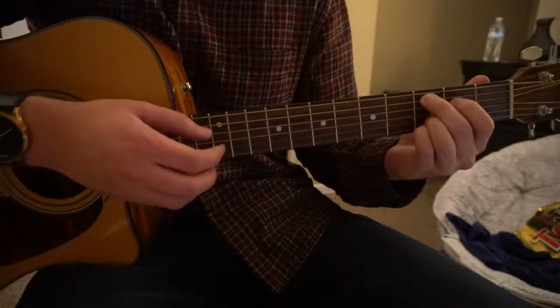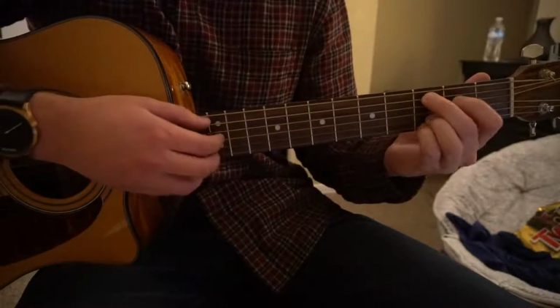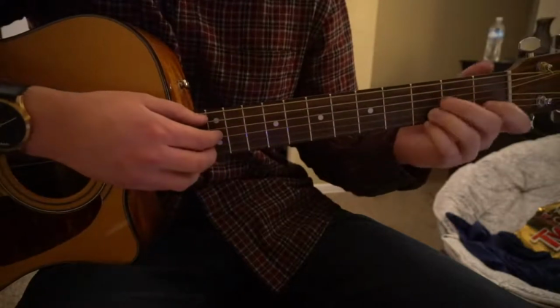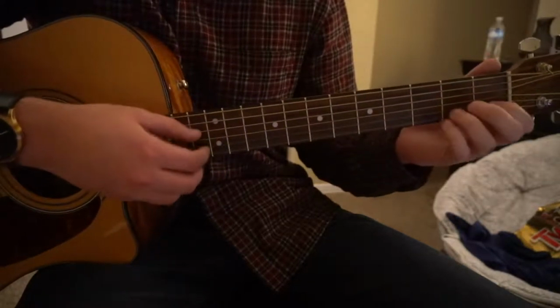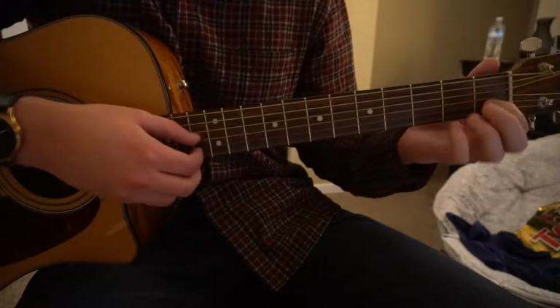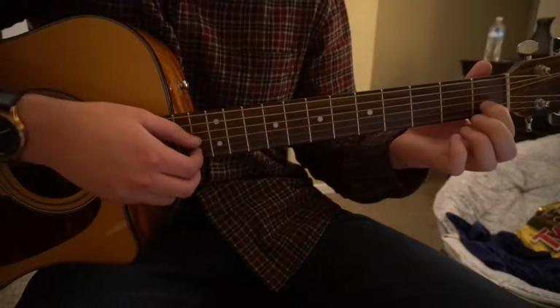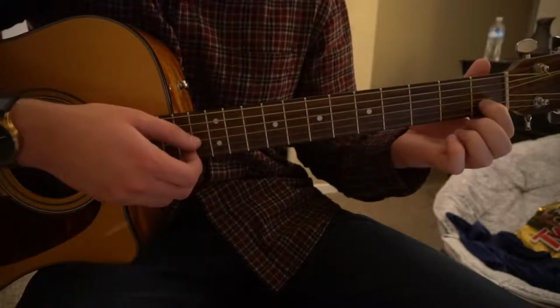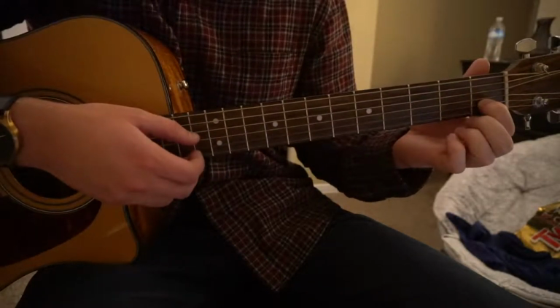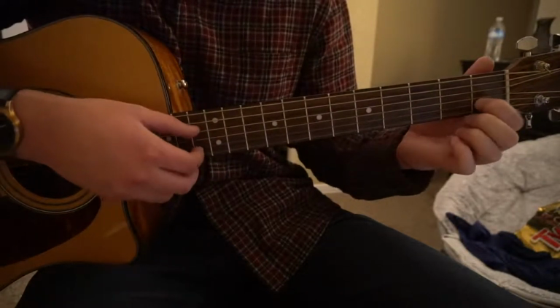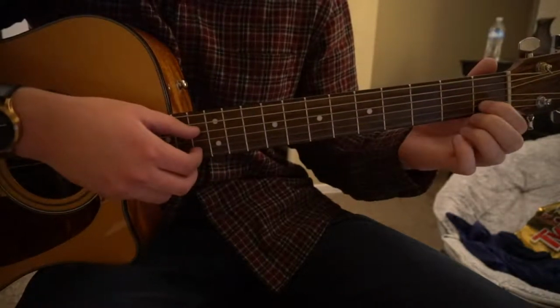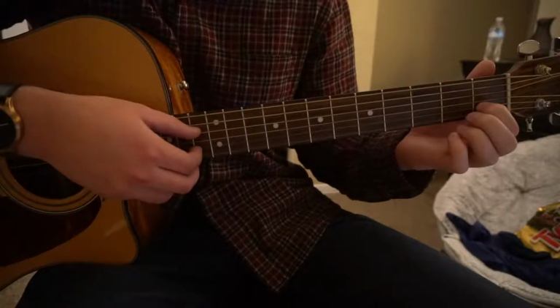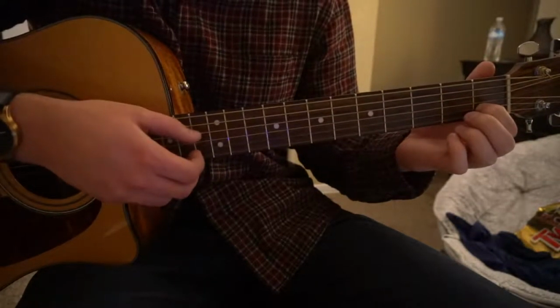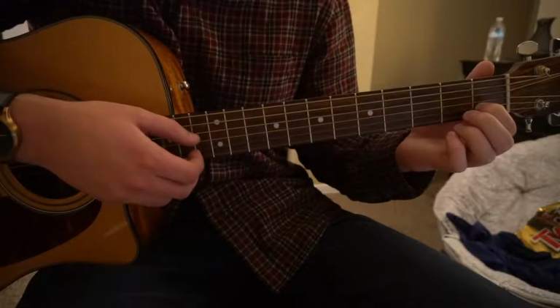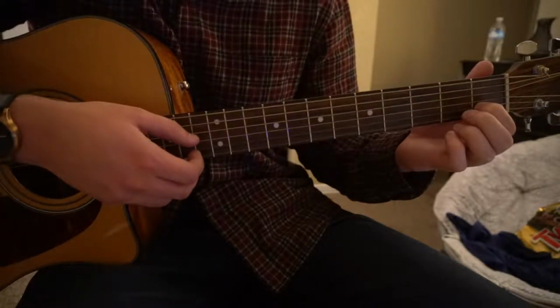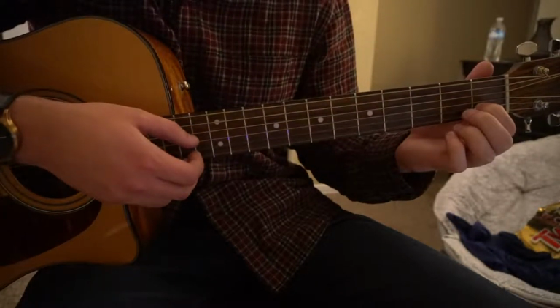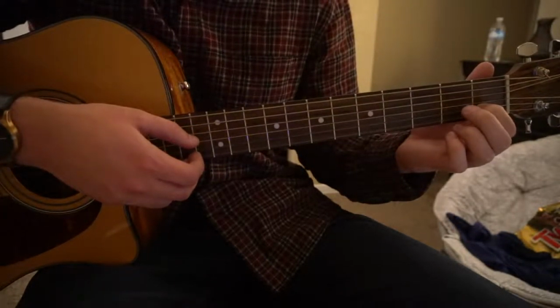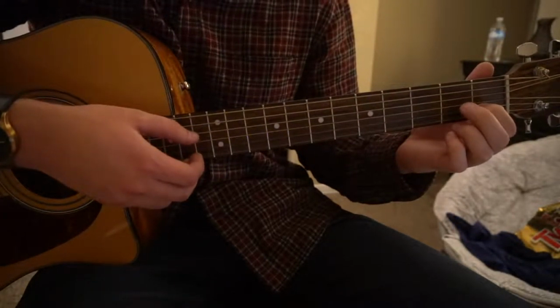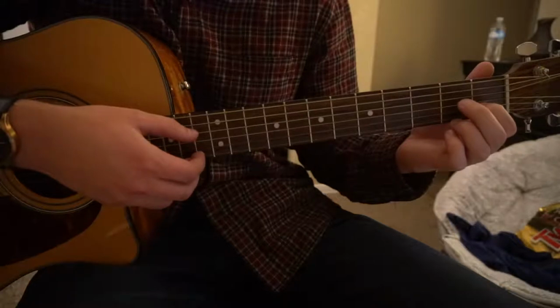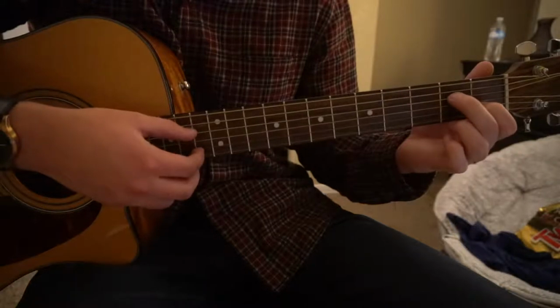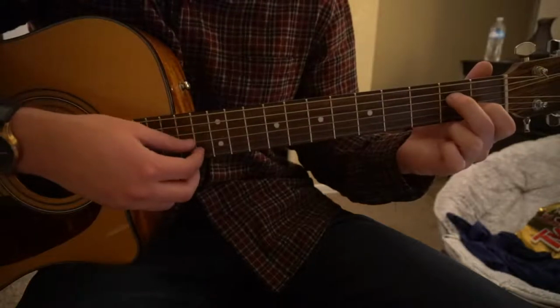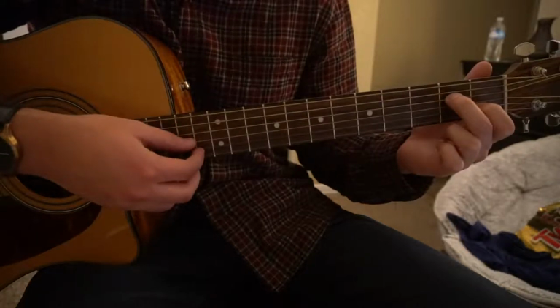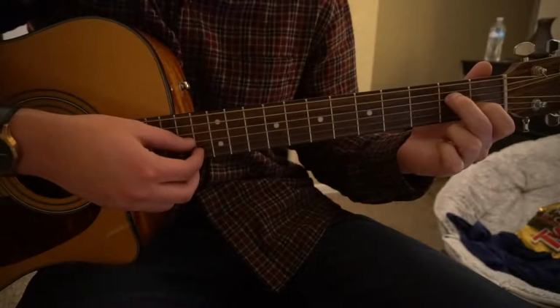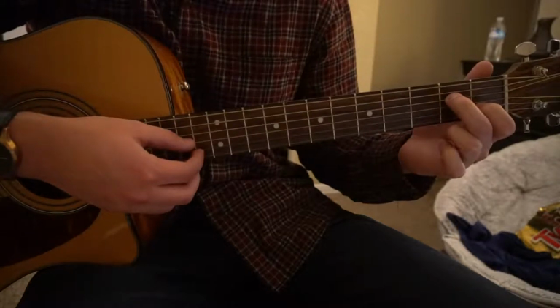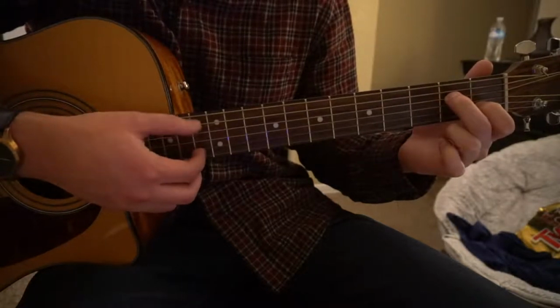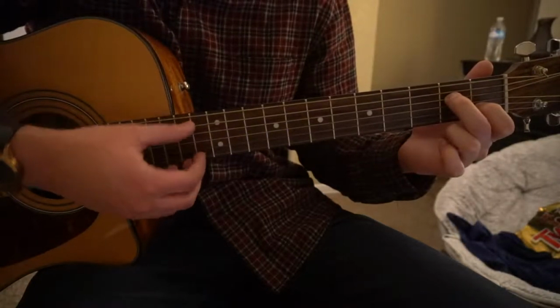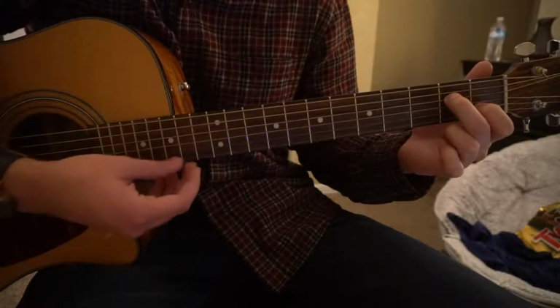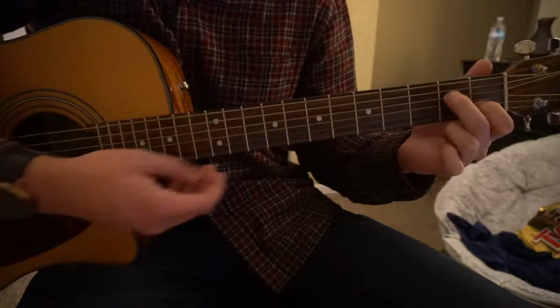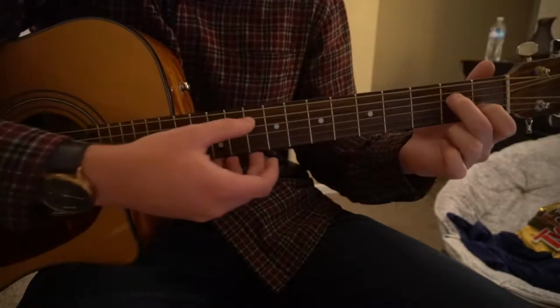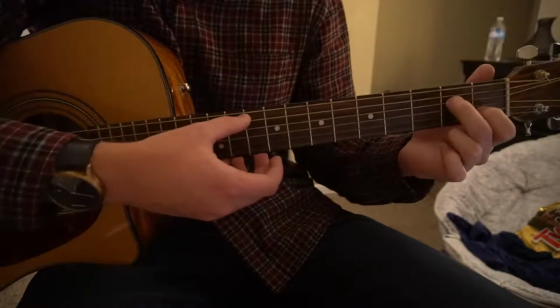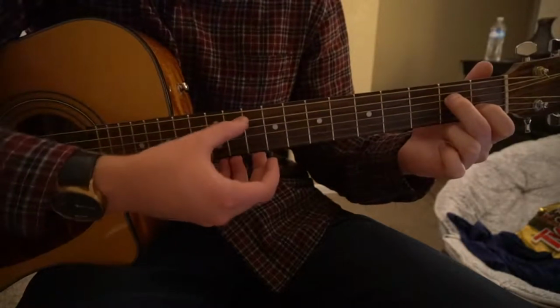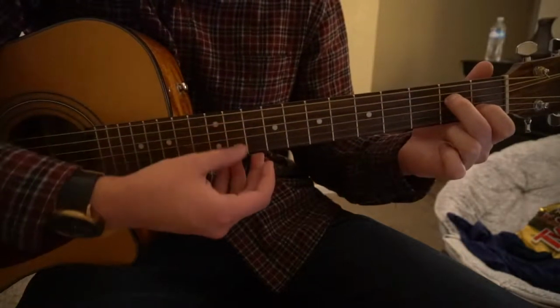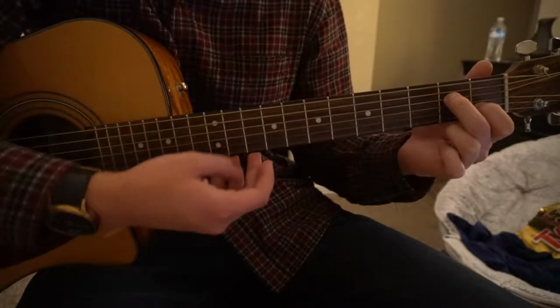For an Am7, you're going to have your index finger on the 1st fret of the B string, middle finger on the 2nd fret of the D string, and you play those five strings.